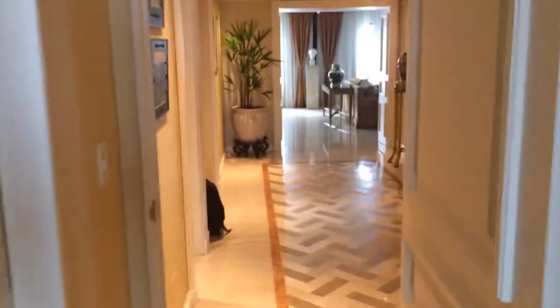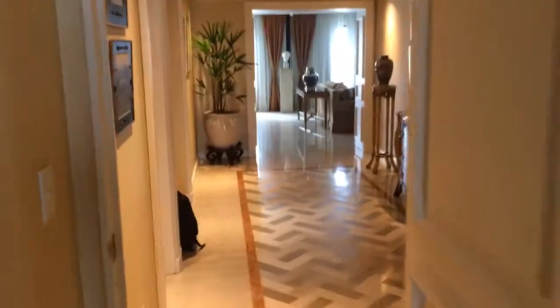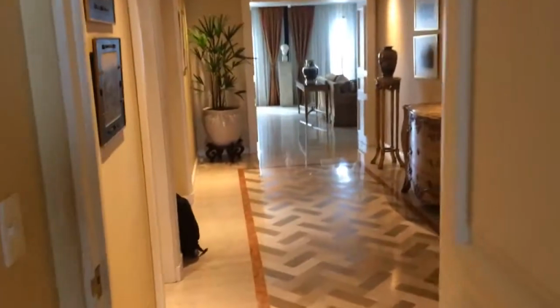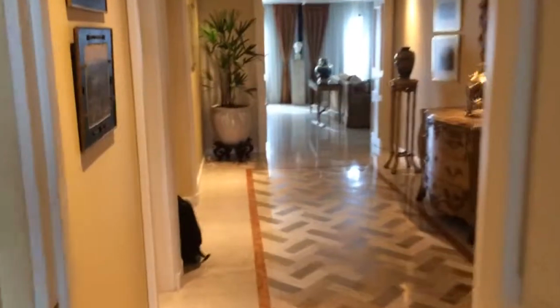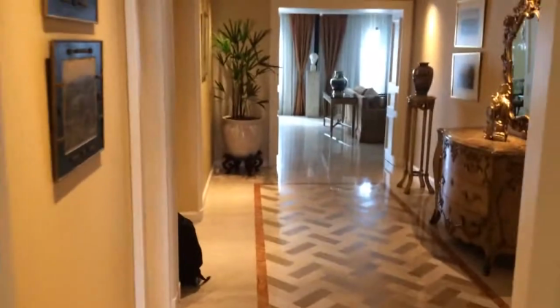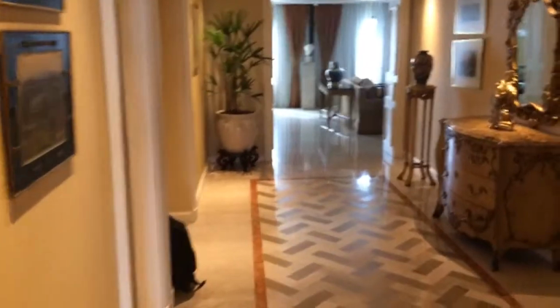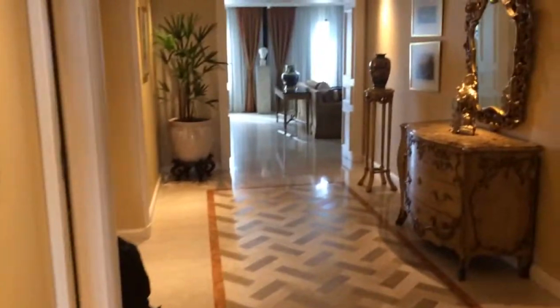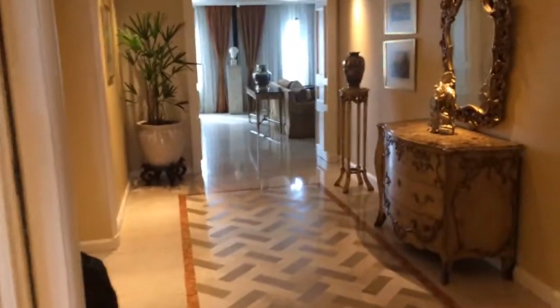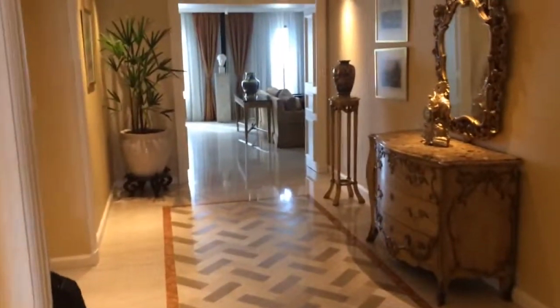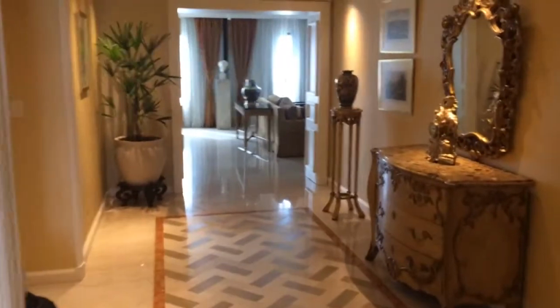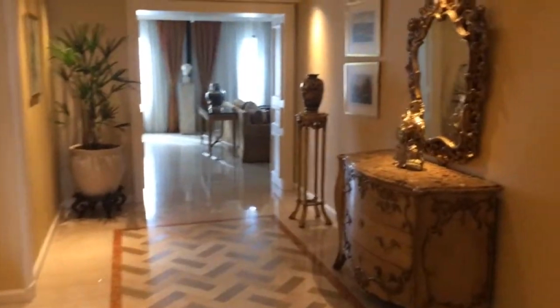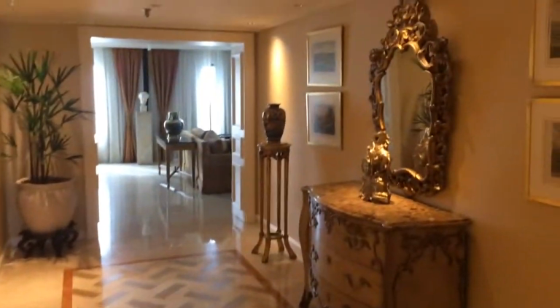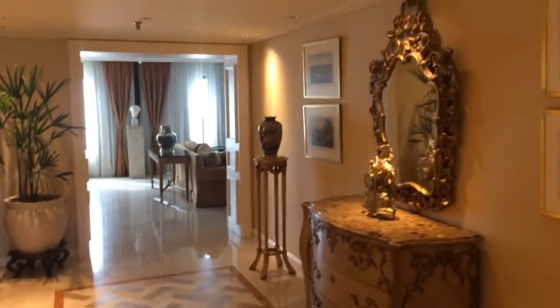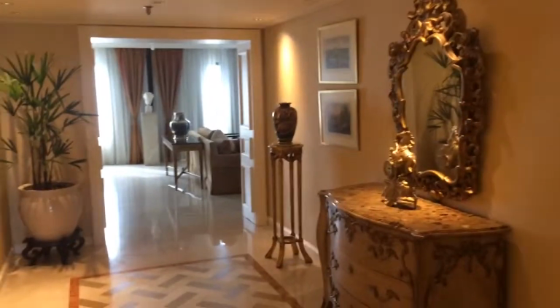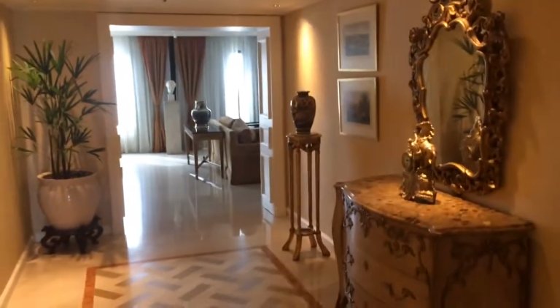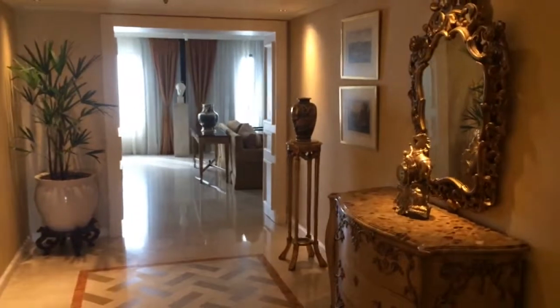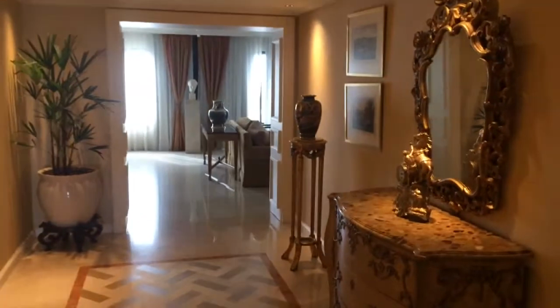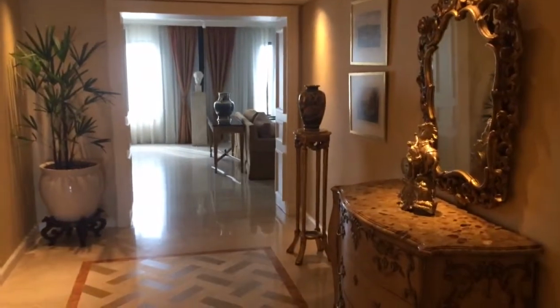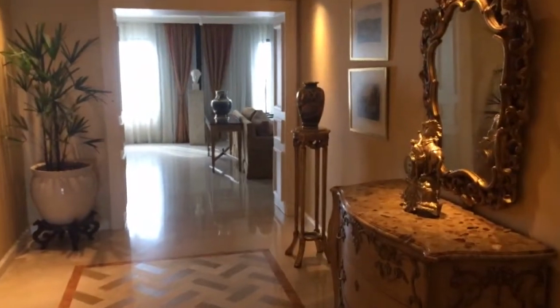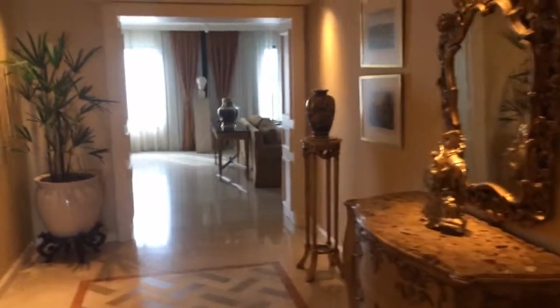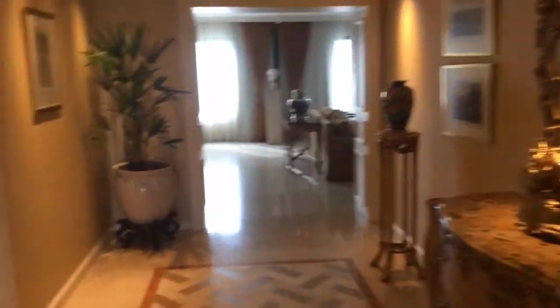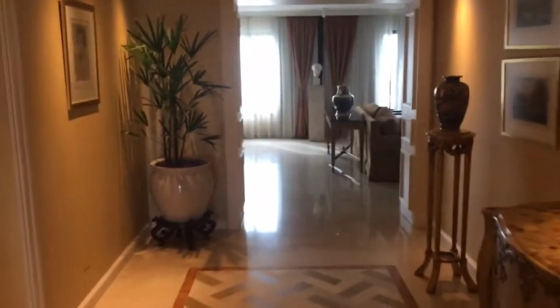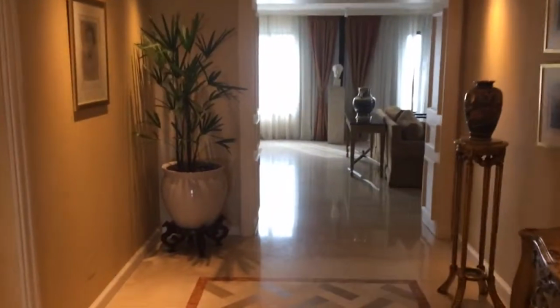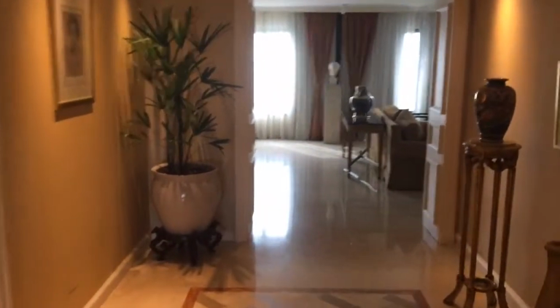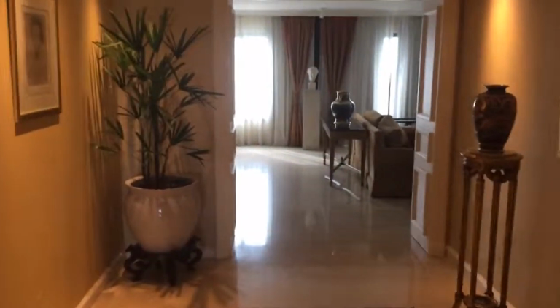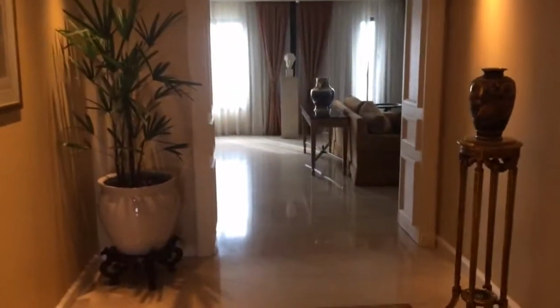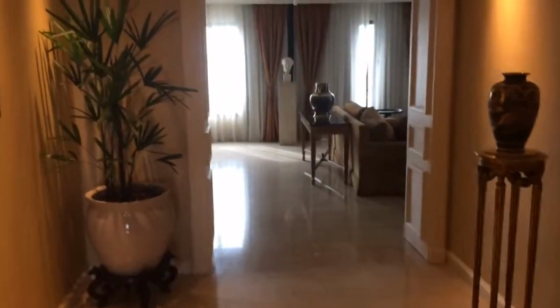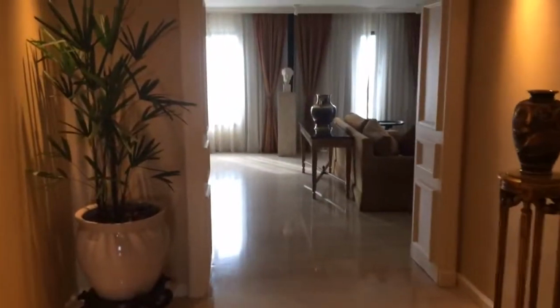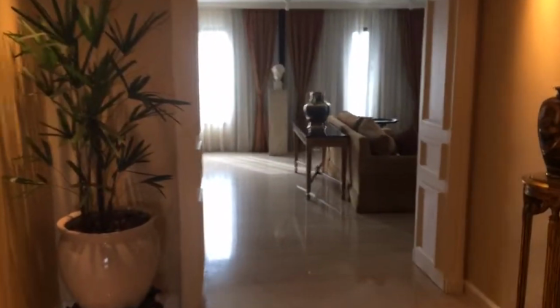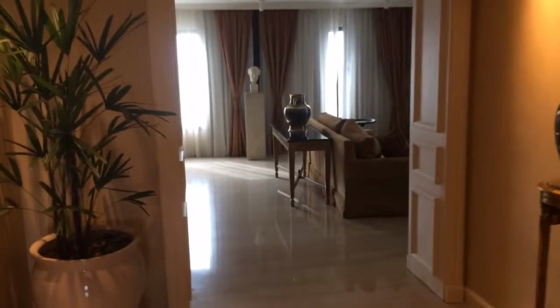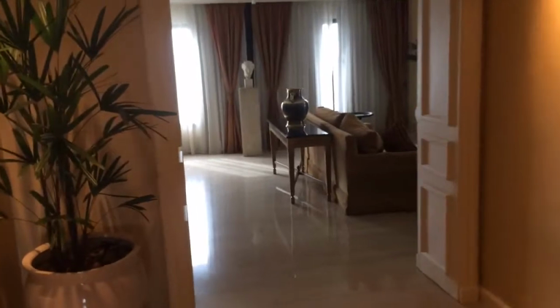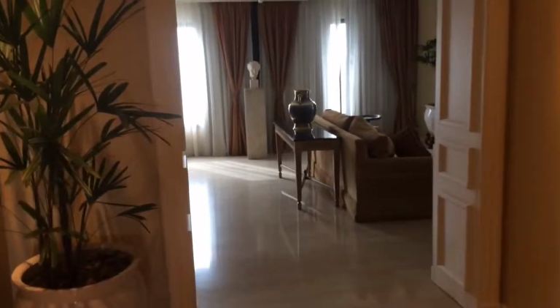This is the San Martin suite at the Sheraton Buenos Aires in Buenos Aires, Argentina.